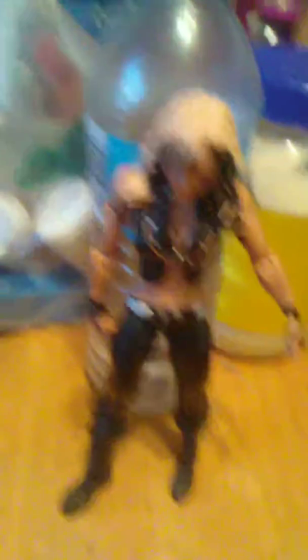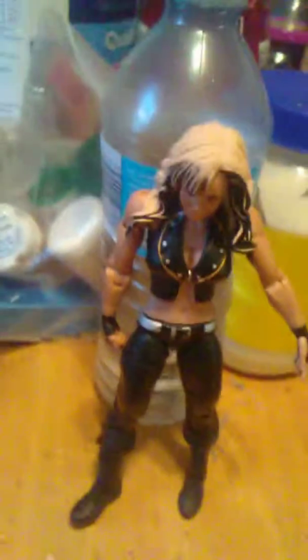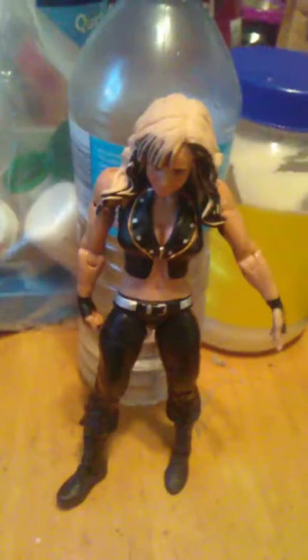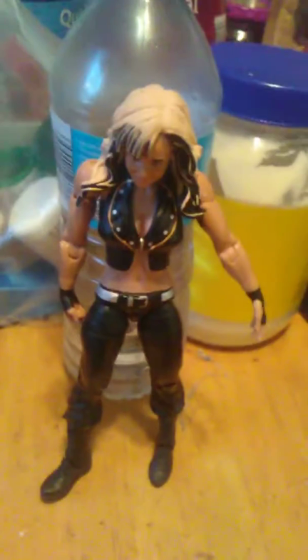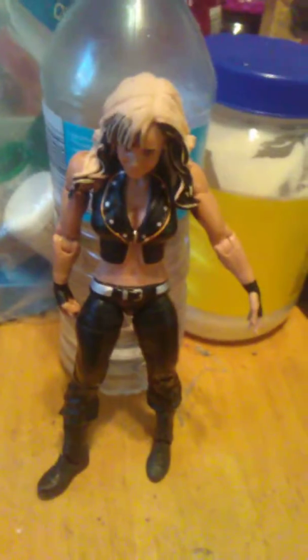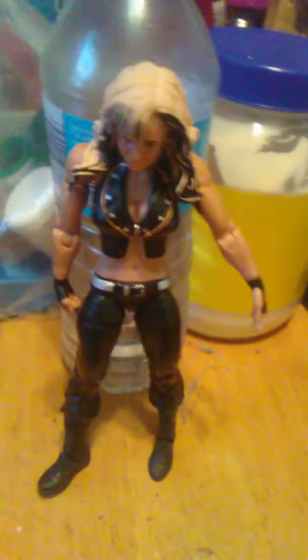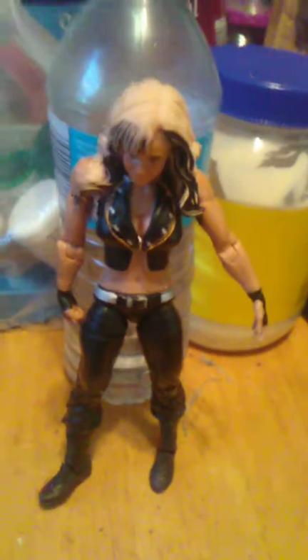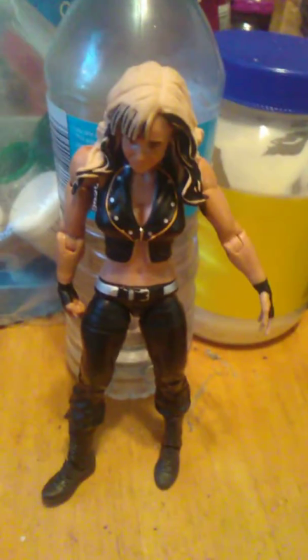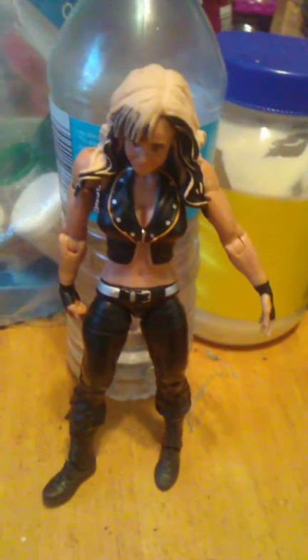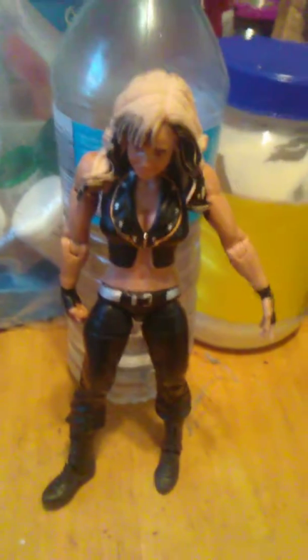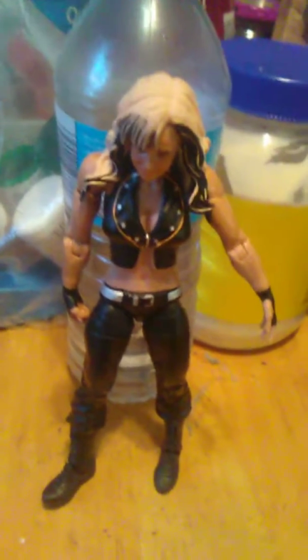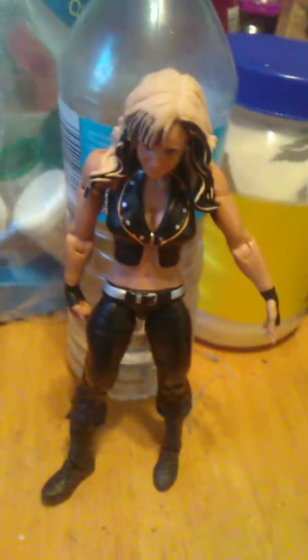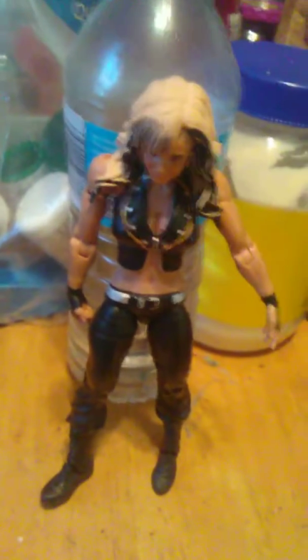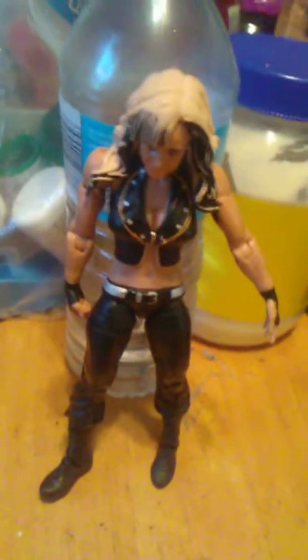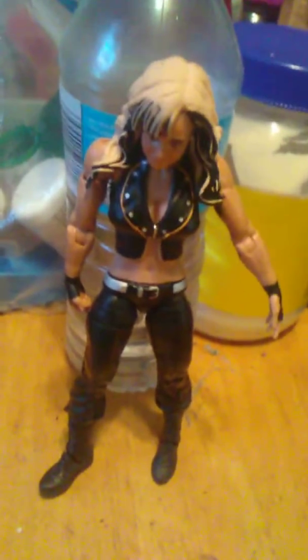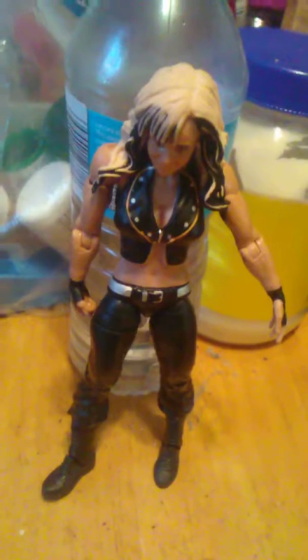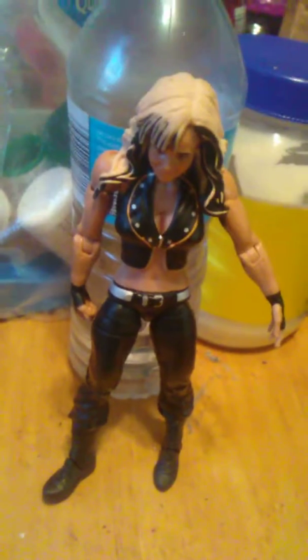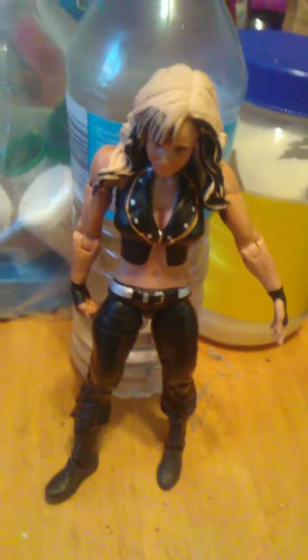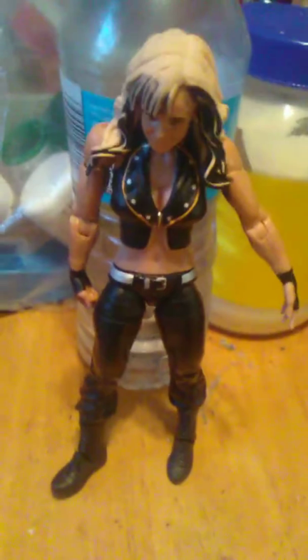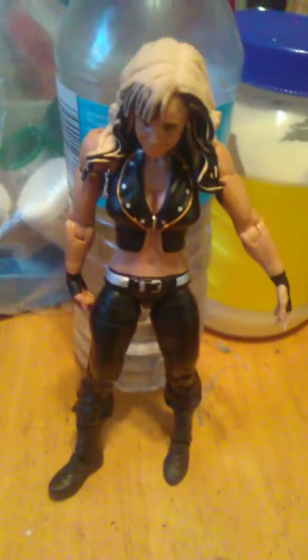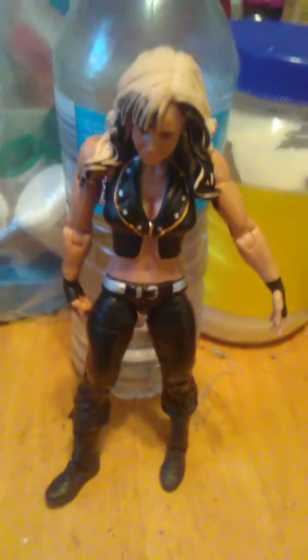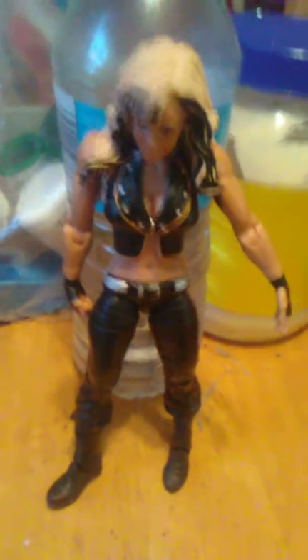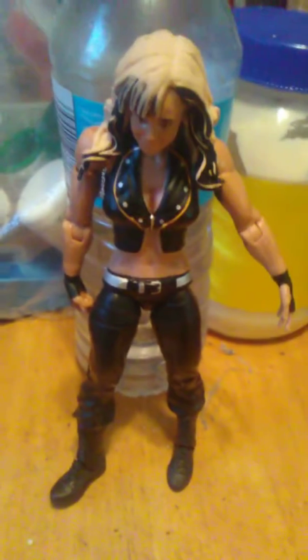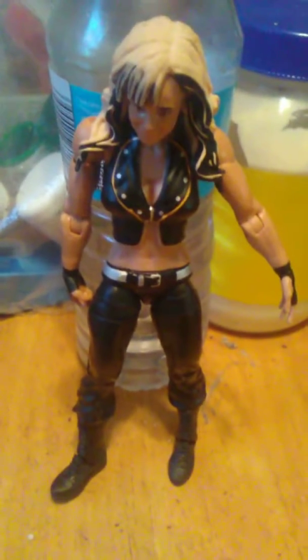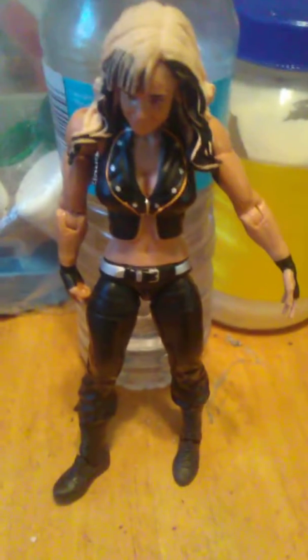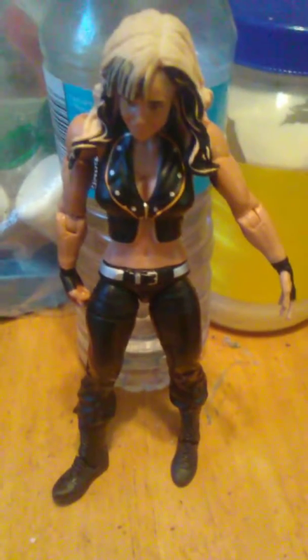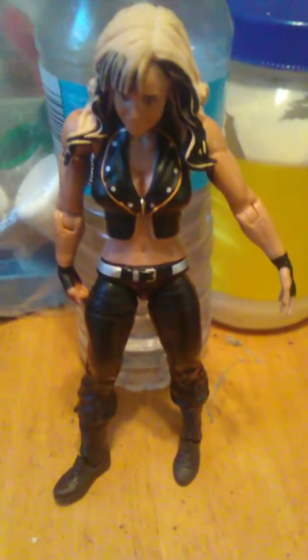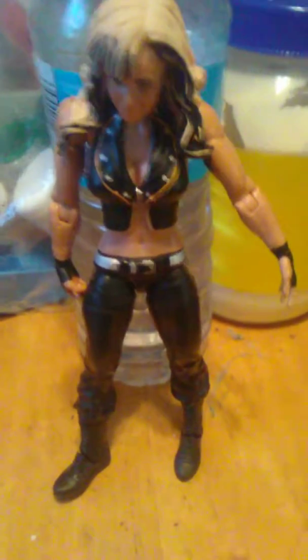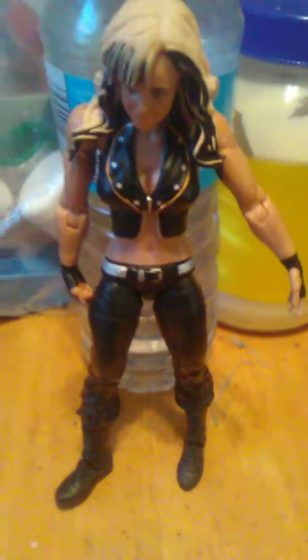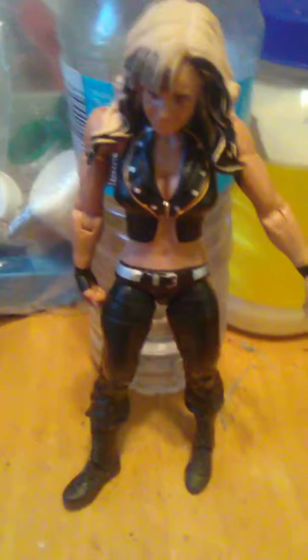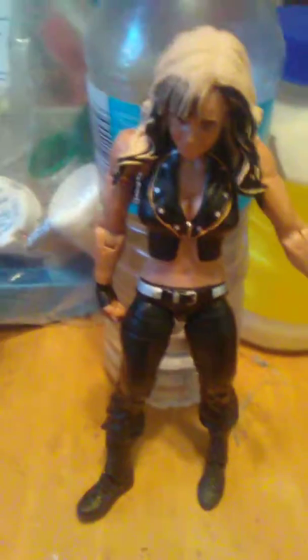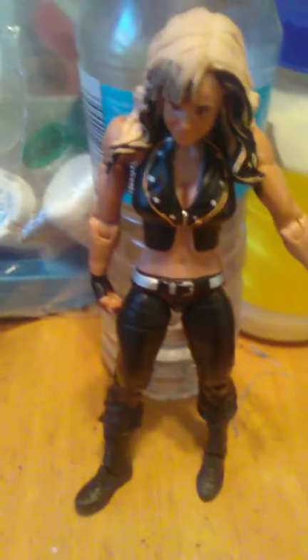Hey guys, it's James back again with another WWE Basic Series action figure review — this time of a WWE Basic Series Caitlyn figure.